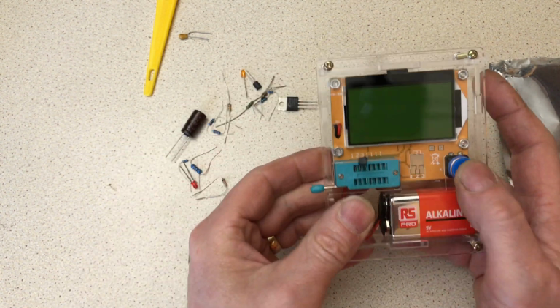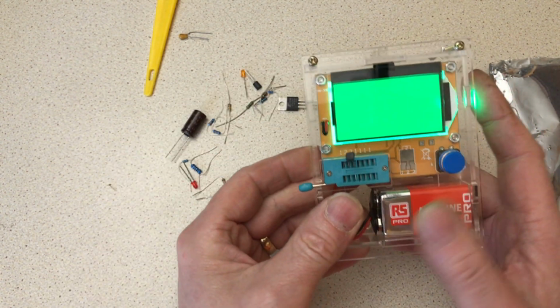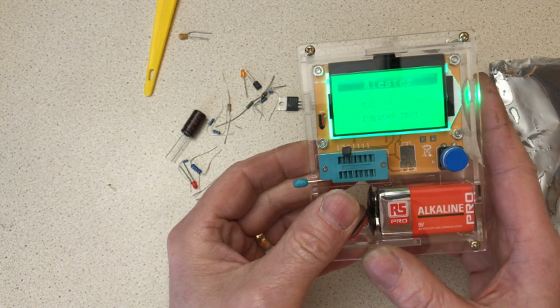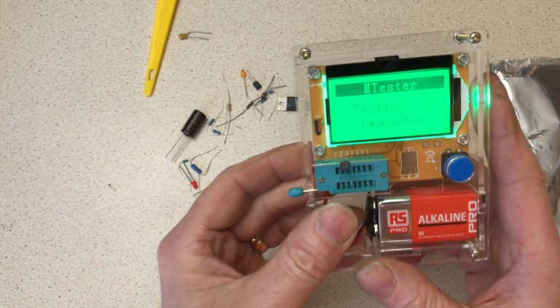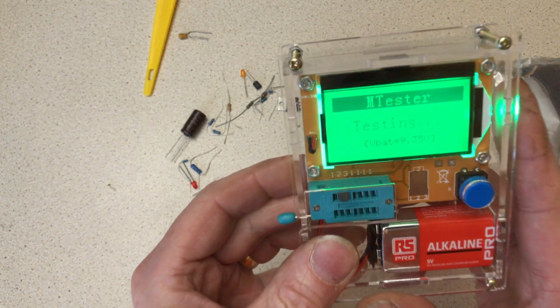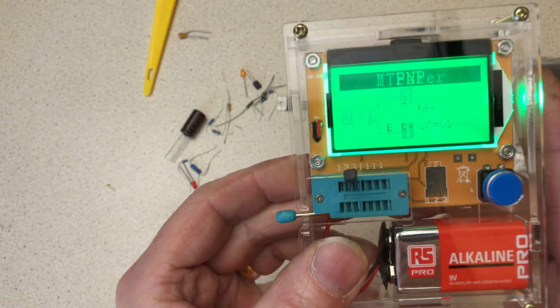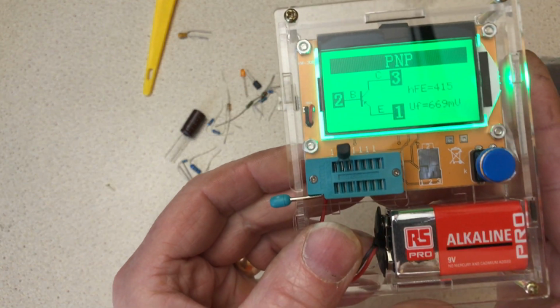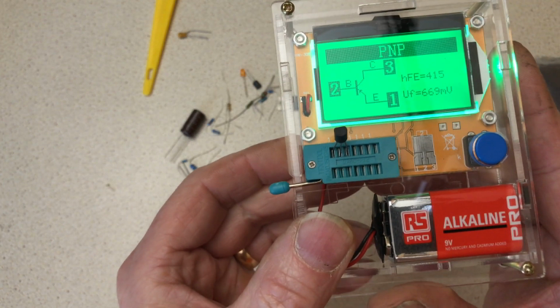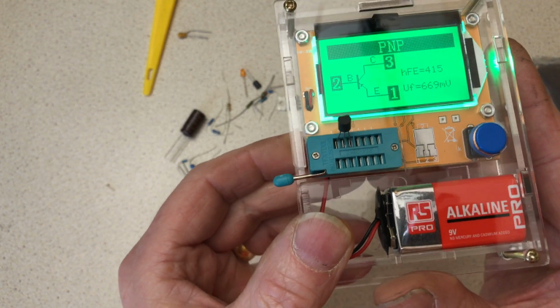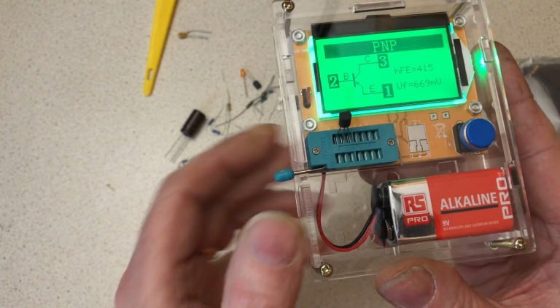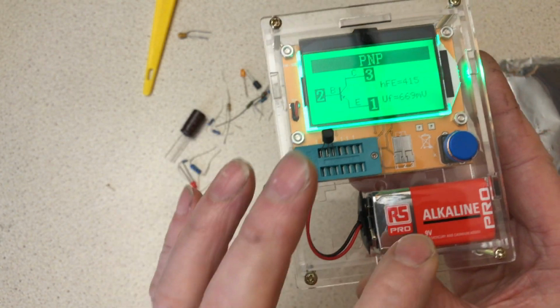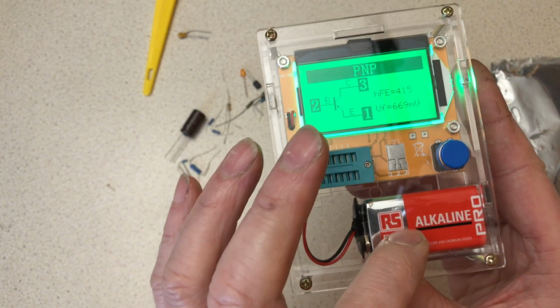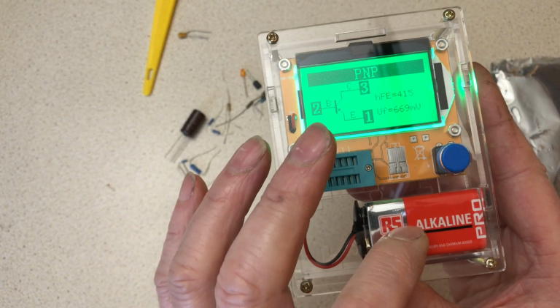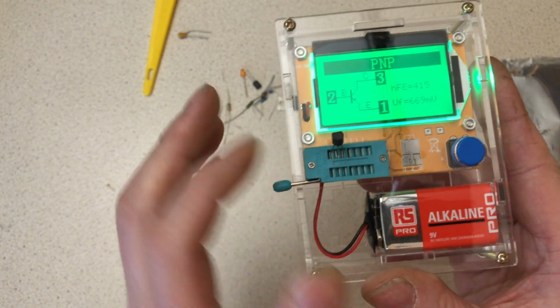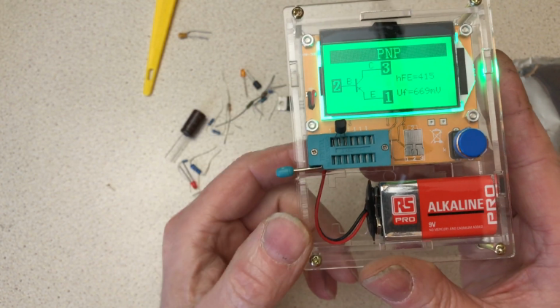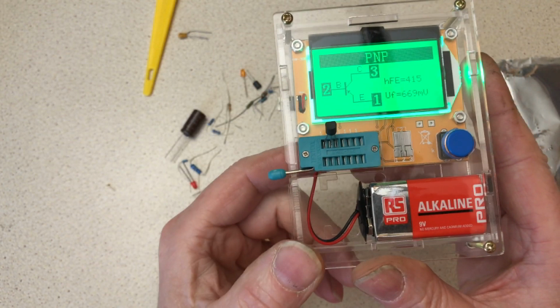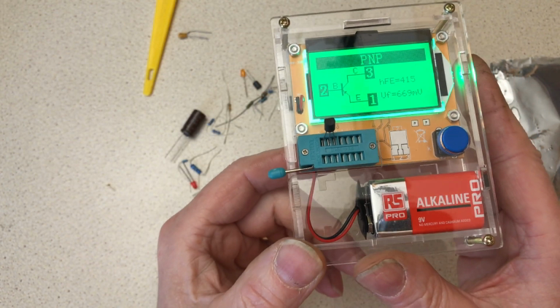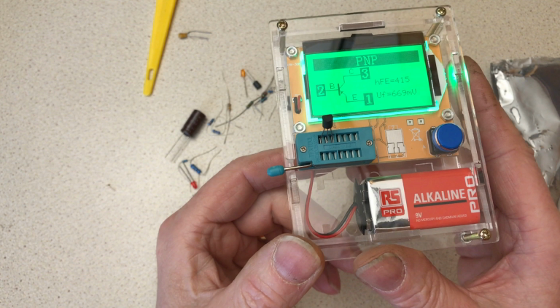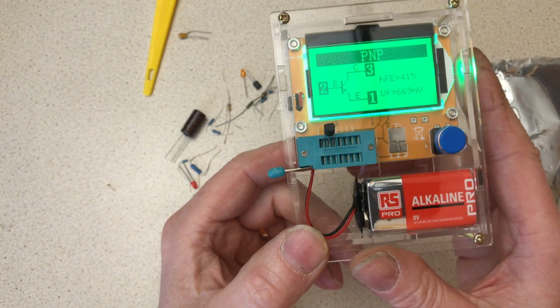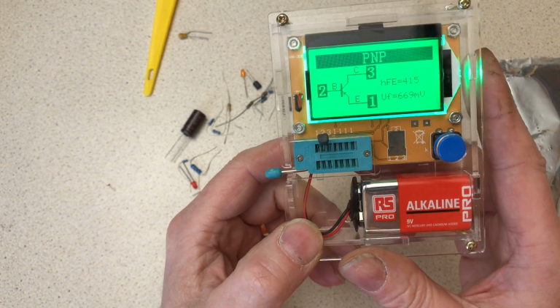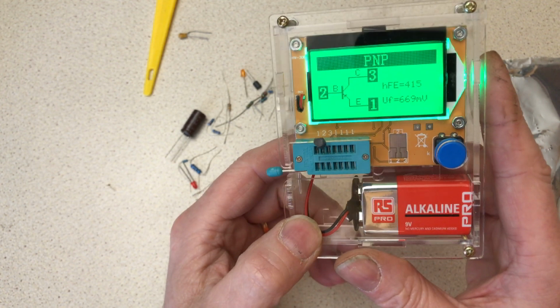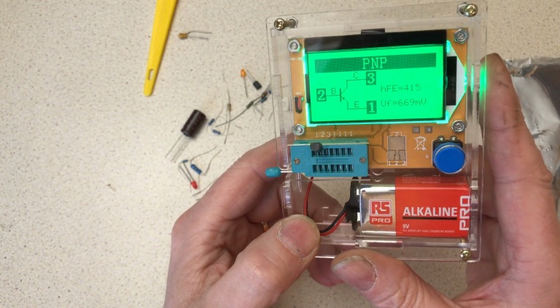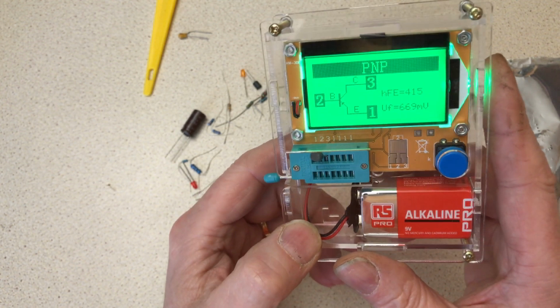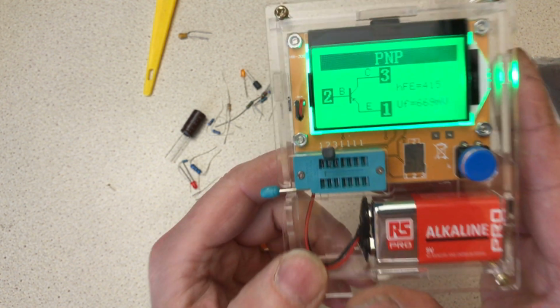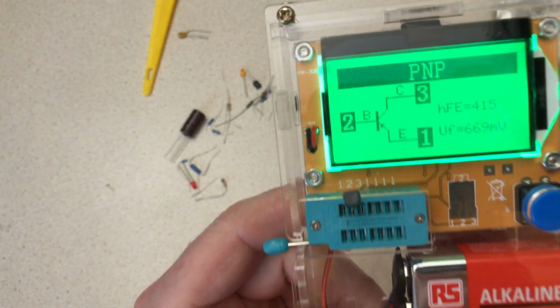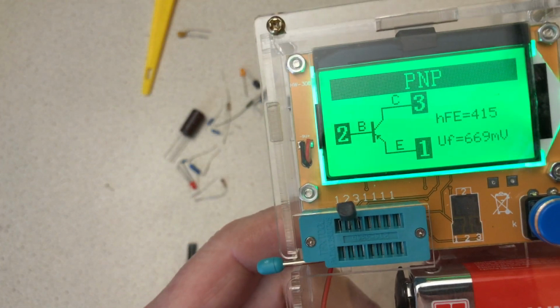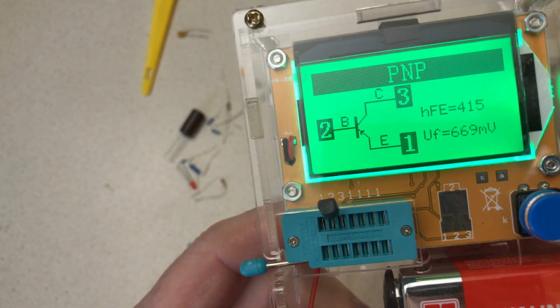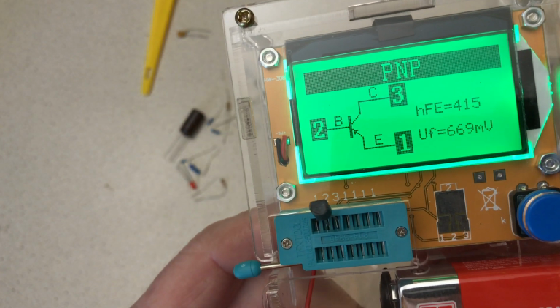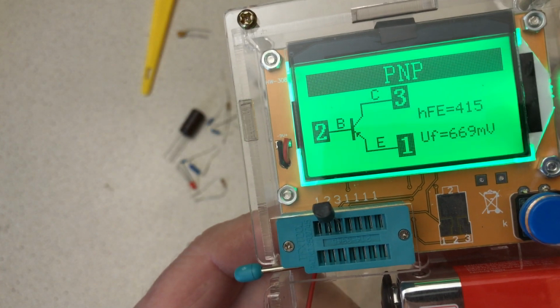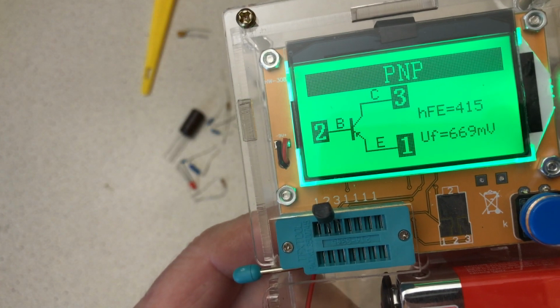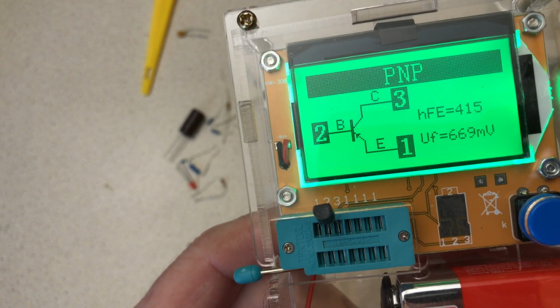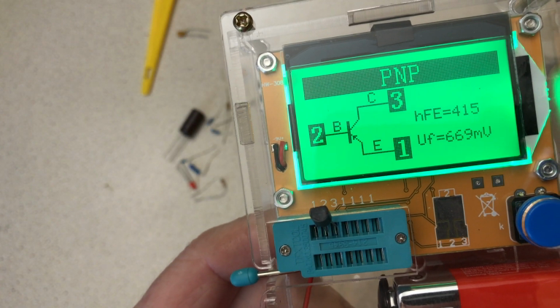Test it again. It tells you the battery voltage — this doesn't work down to a very low voltage; about eight volts and you're going to have to think about changing the battery. But currently we're okay.